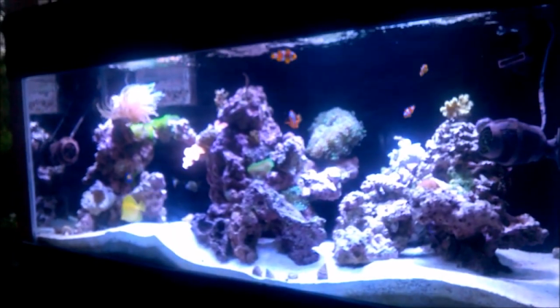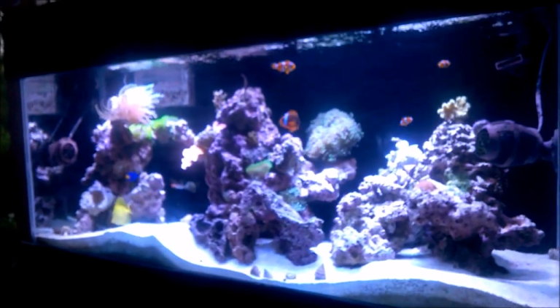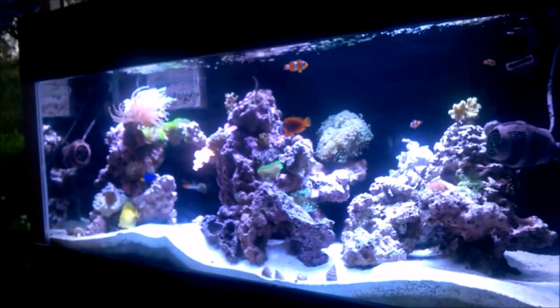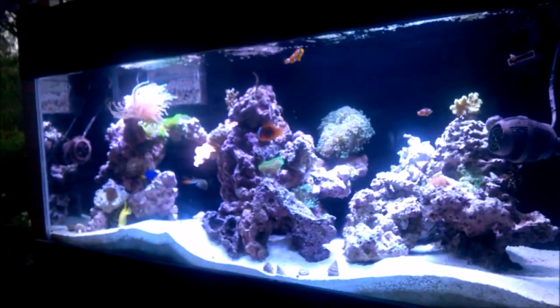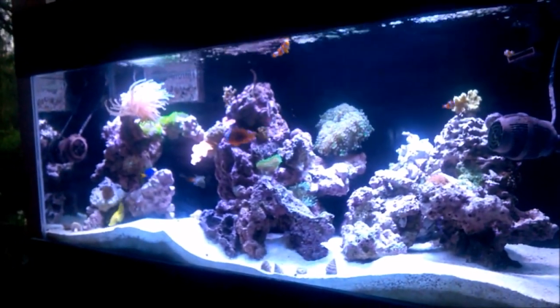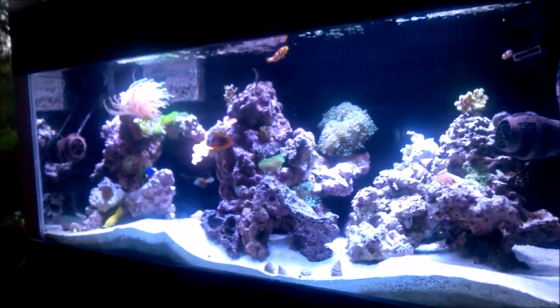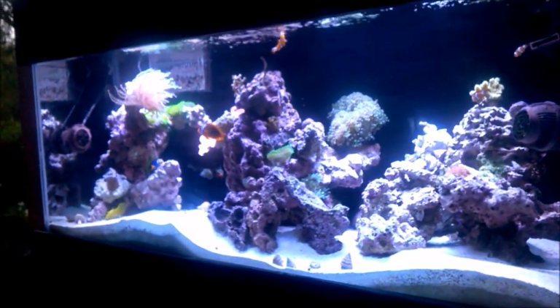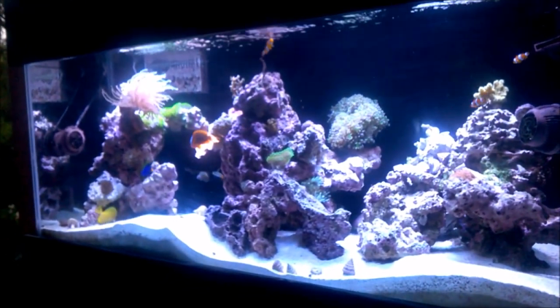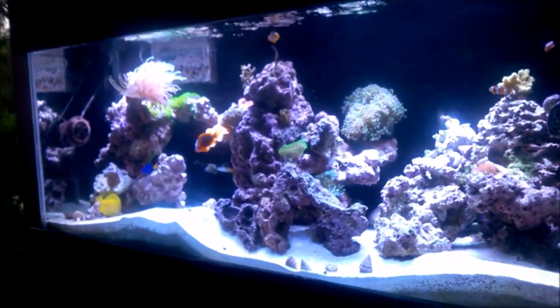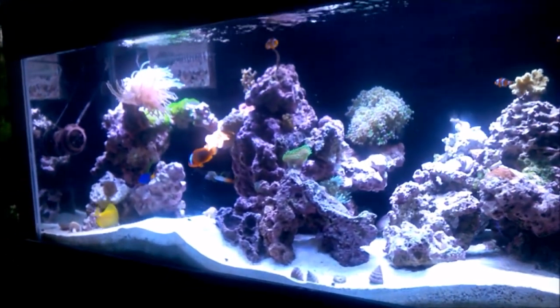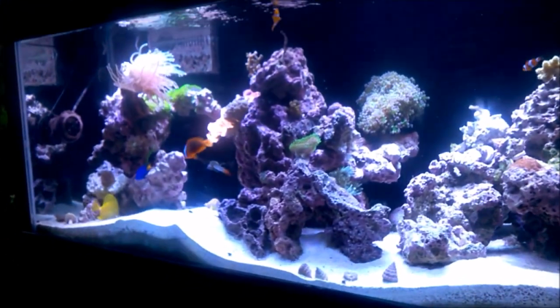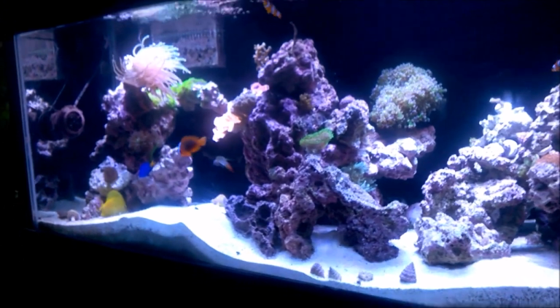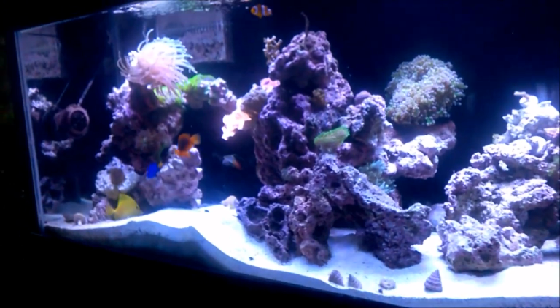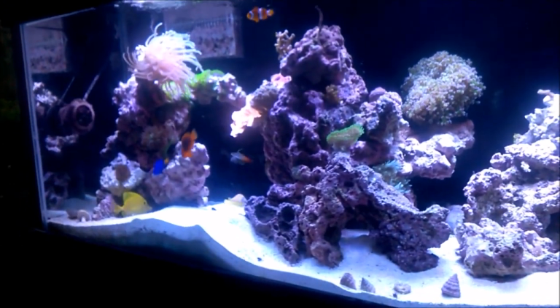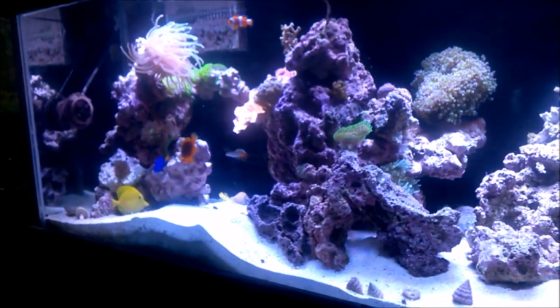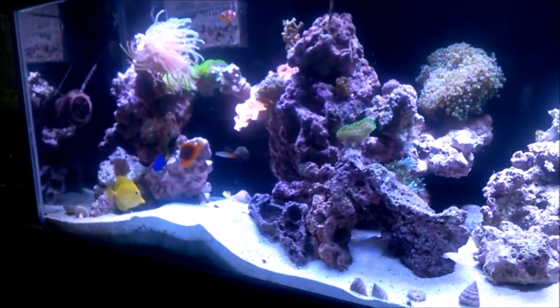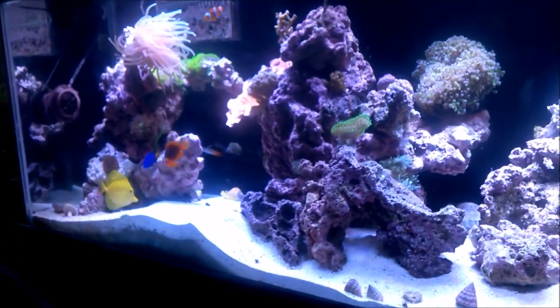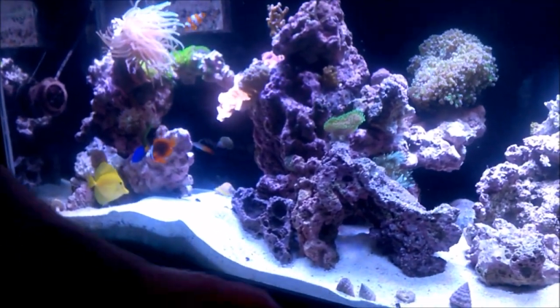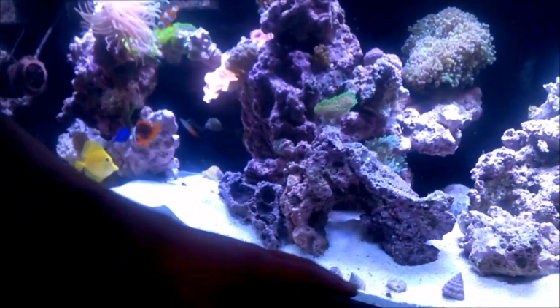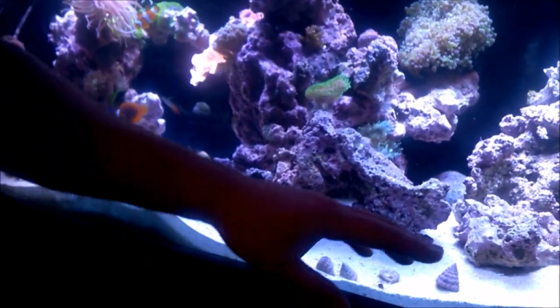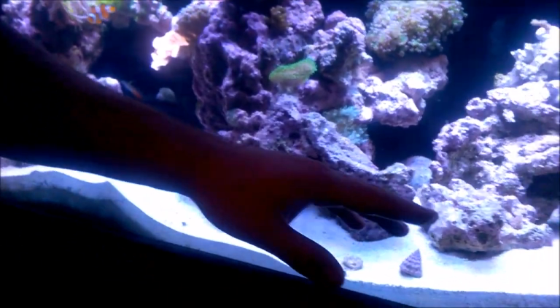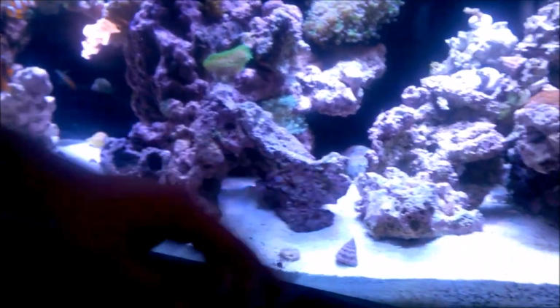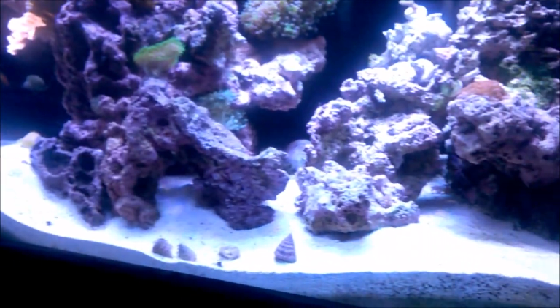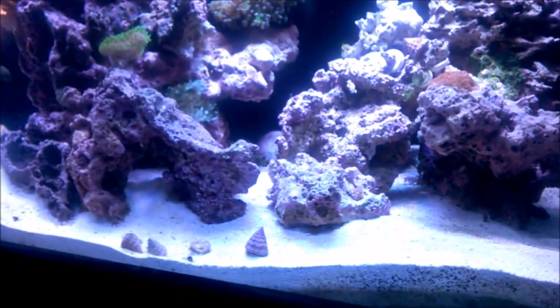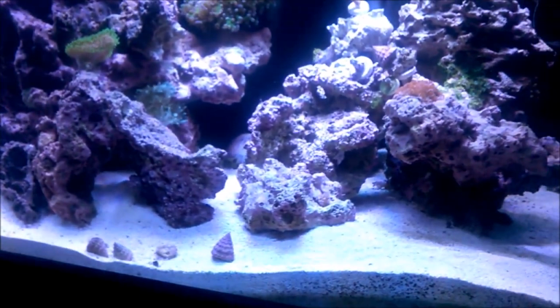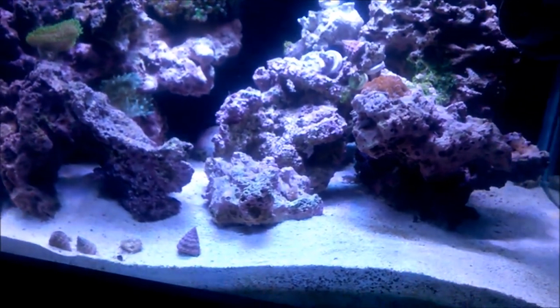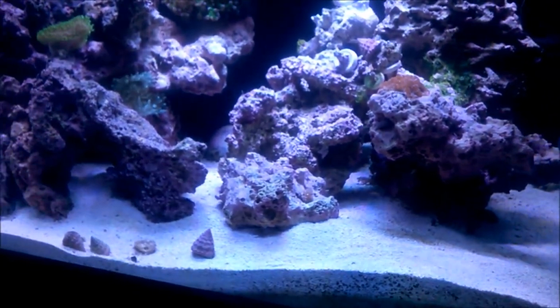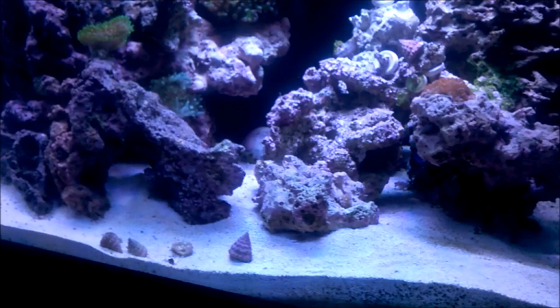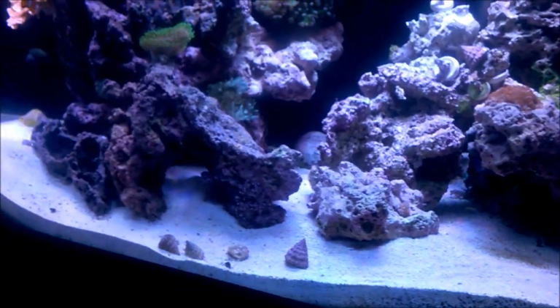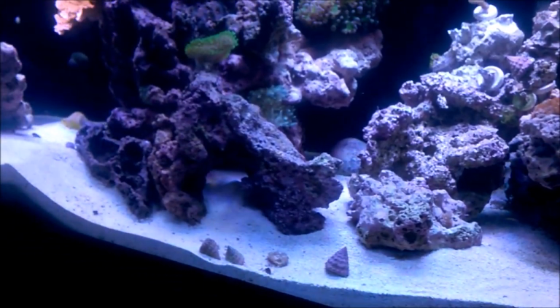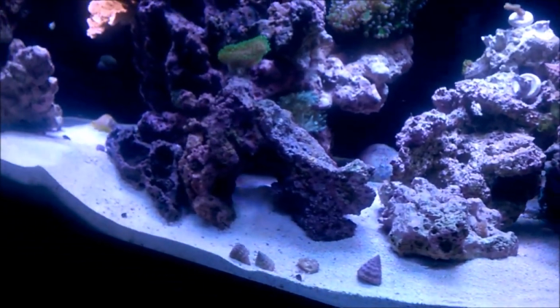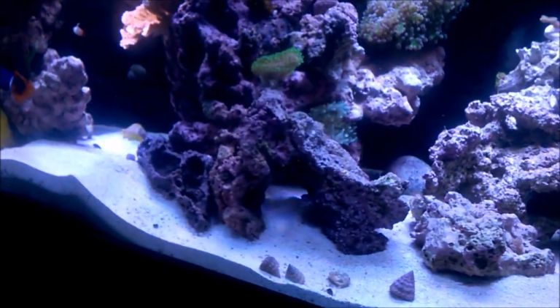In this video I want to show you guys how I'm keeping my sand so clean. I usually get a bunch of brown algae all over my sand just like you see here — it's usually a lot worse, but it's actually really clean right now.